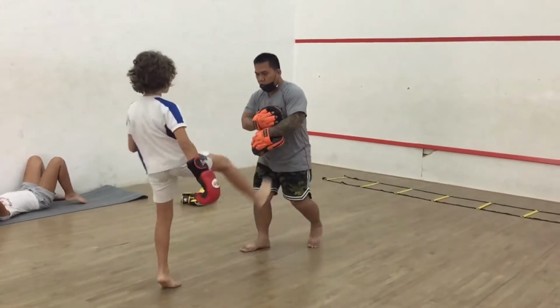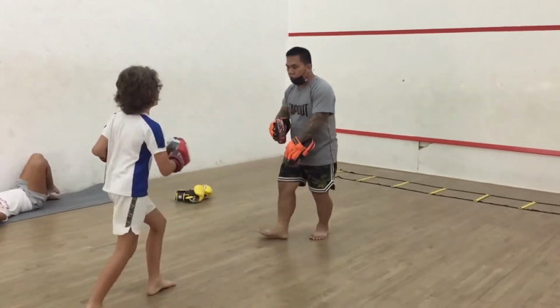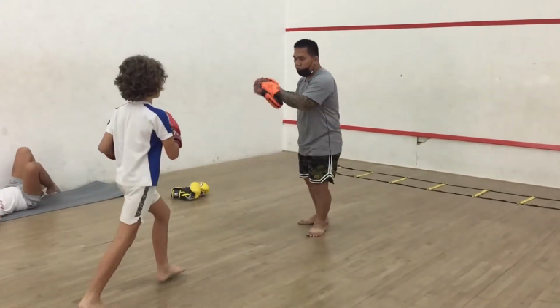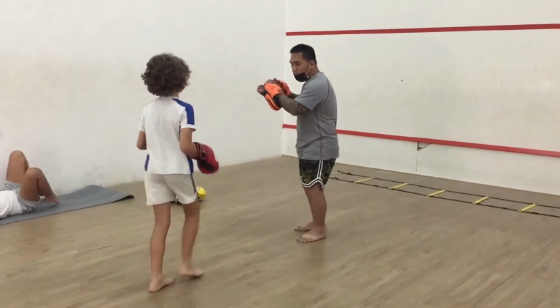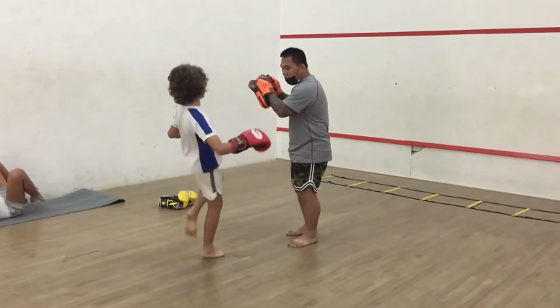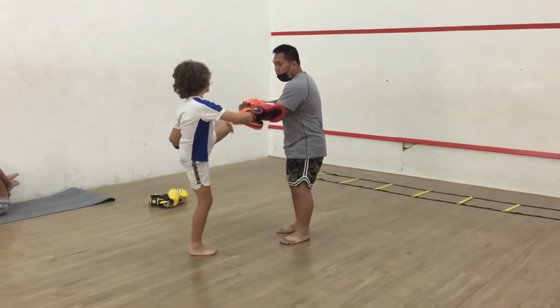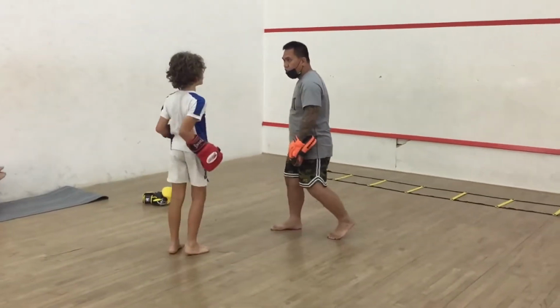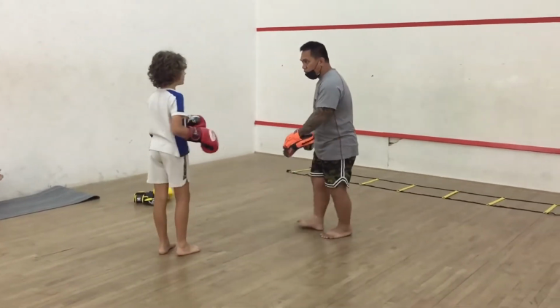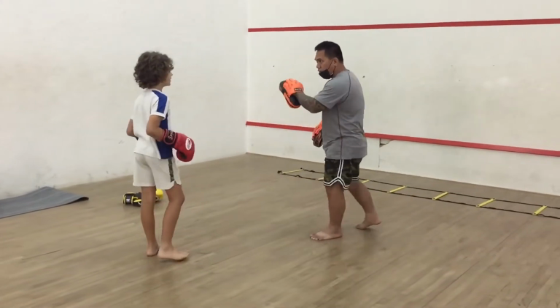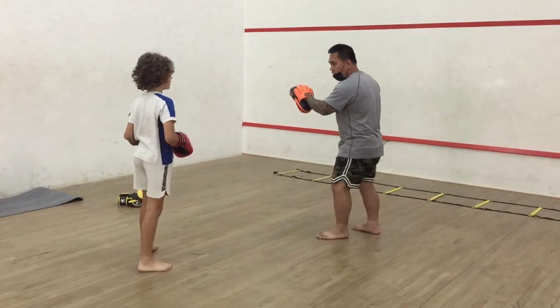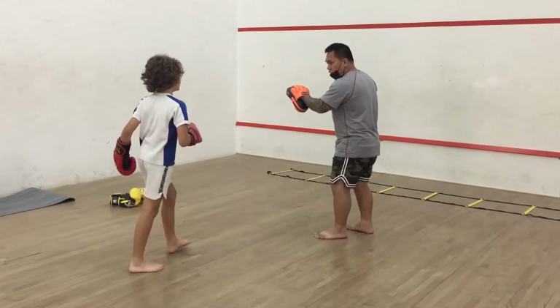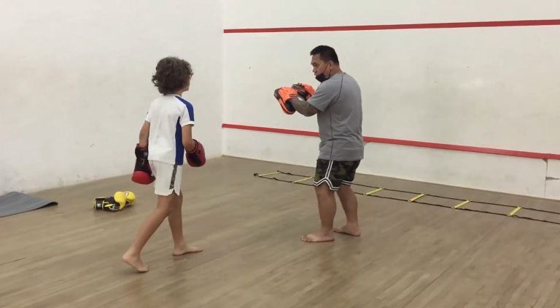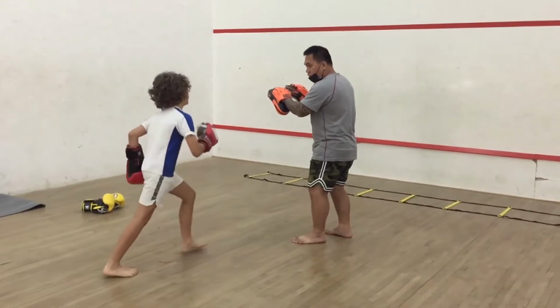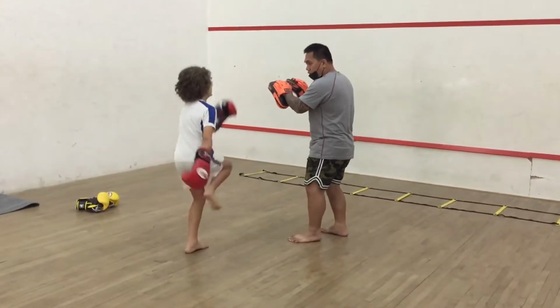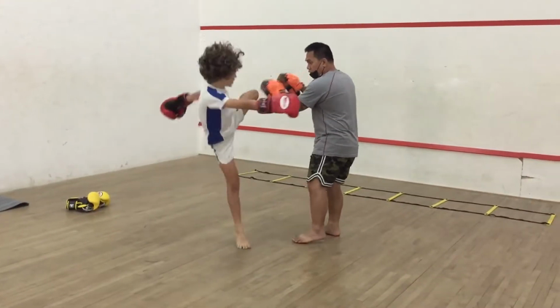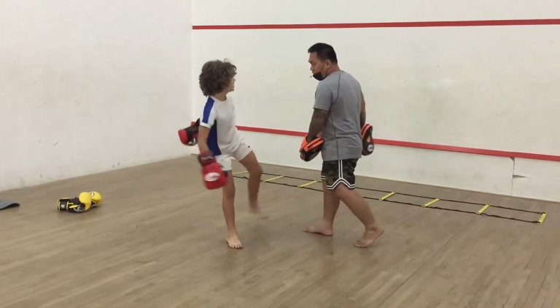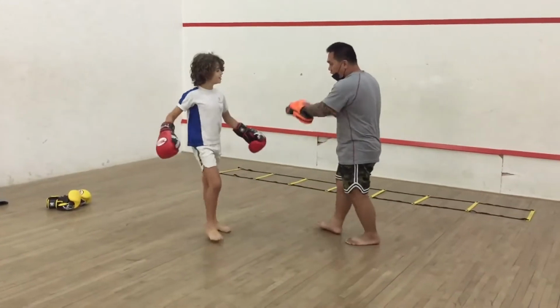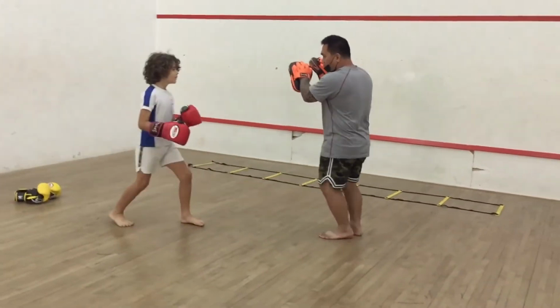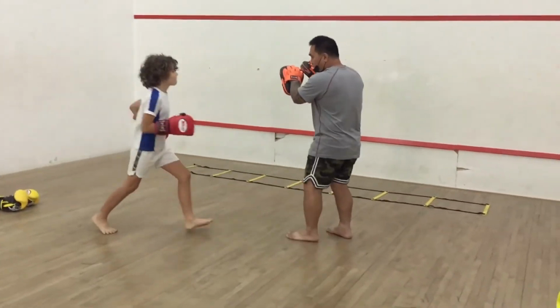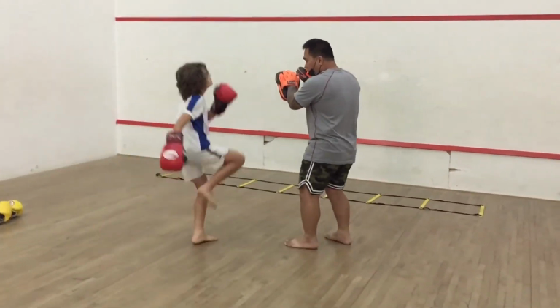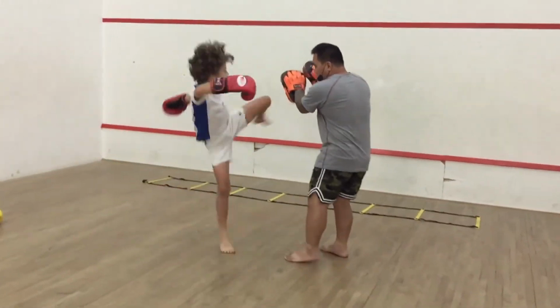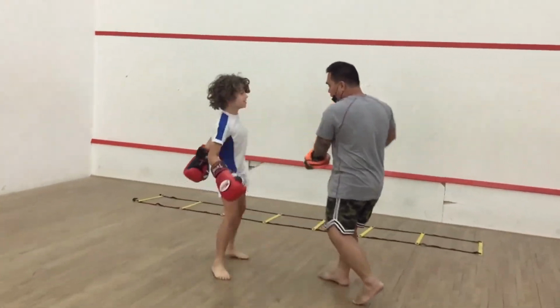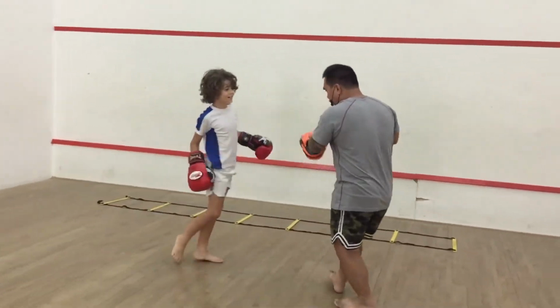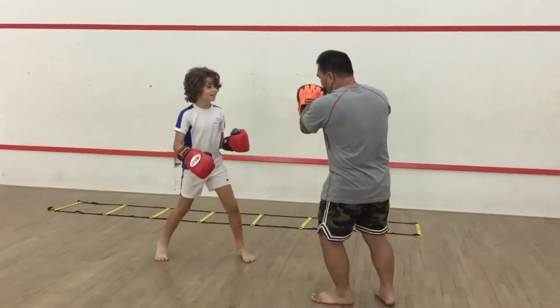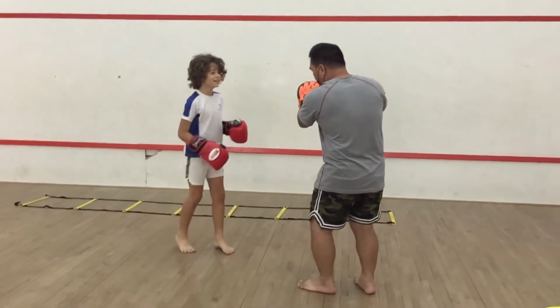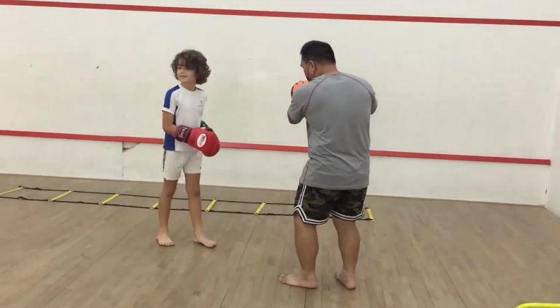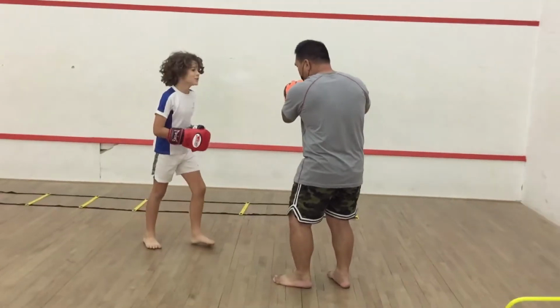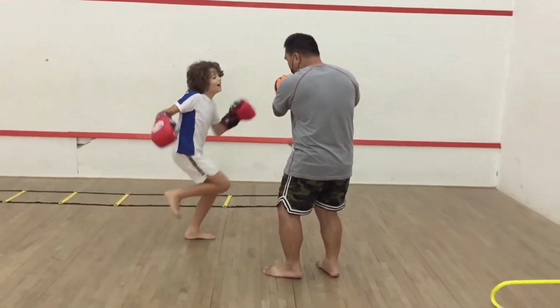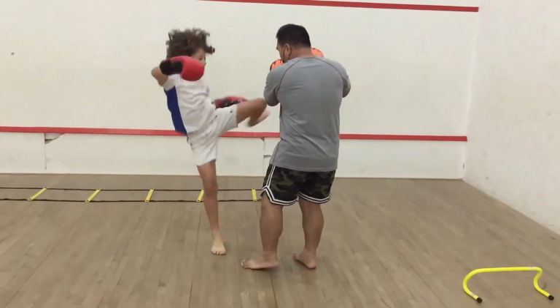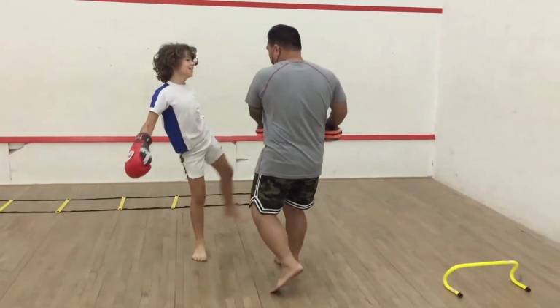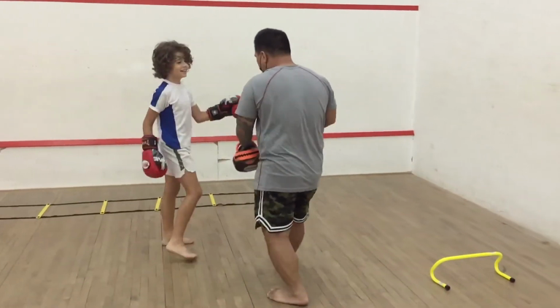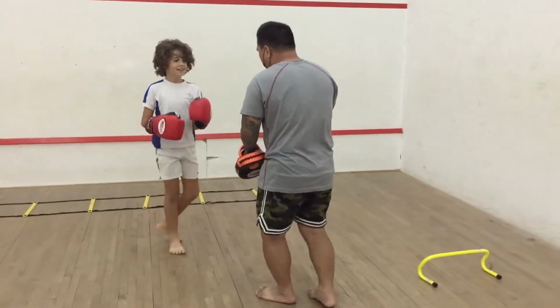Jump, jump, jump. Jump. Yes. Jump. Yes, yes, yes, yes, yes.